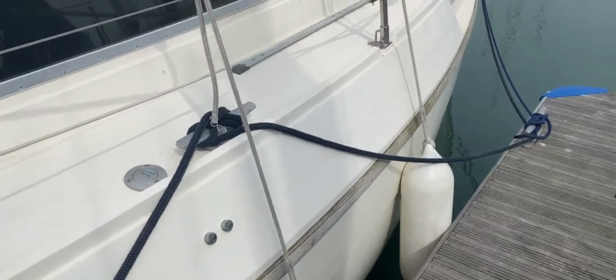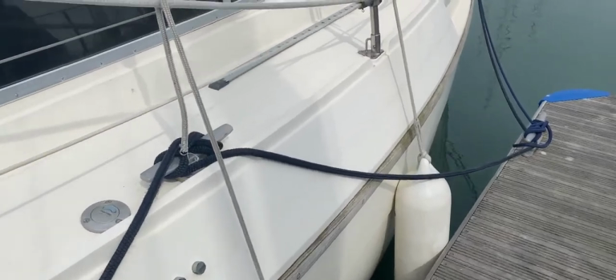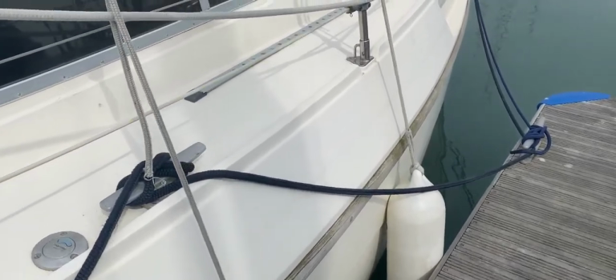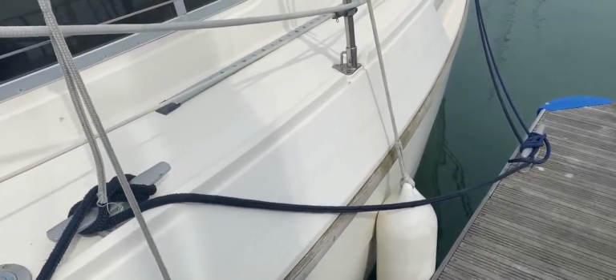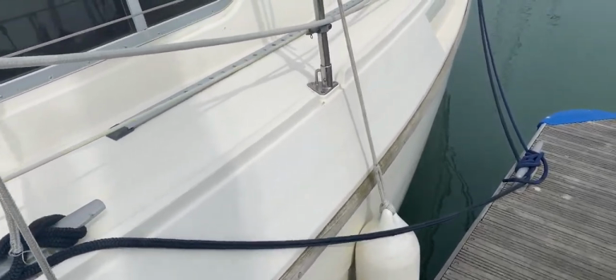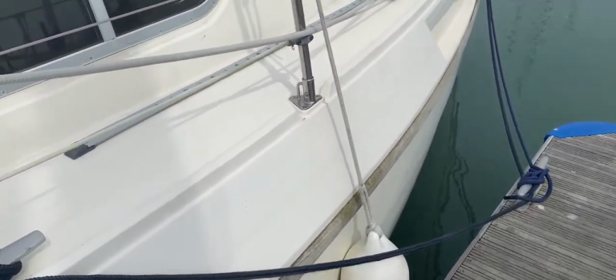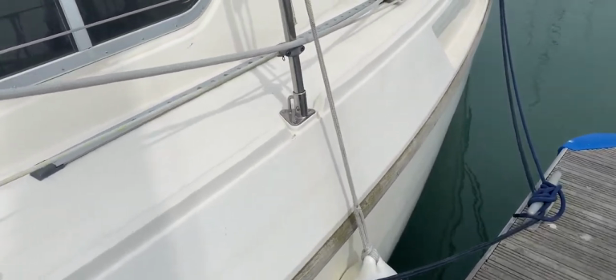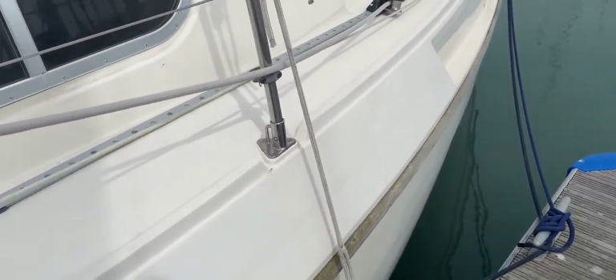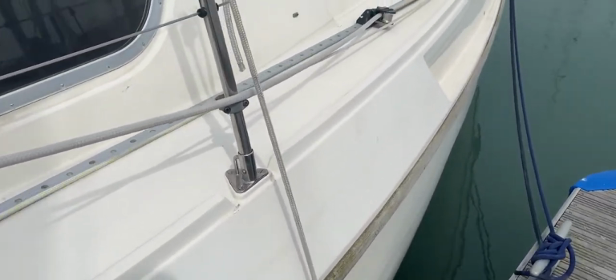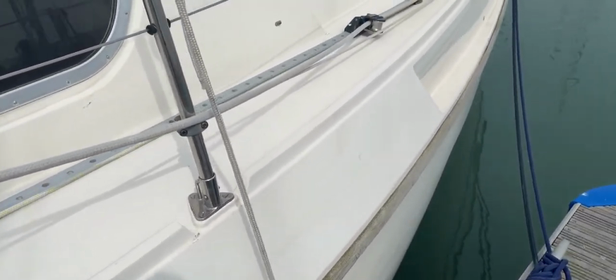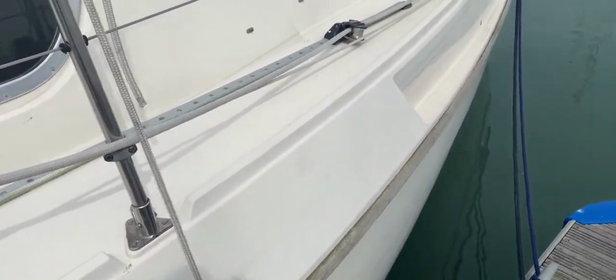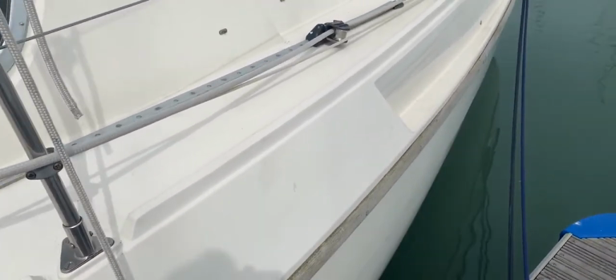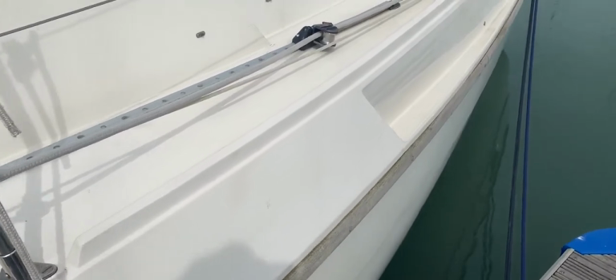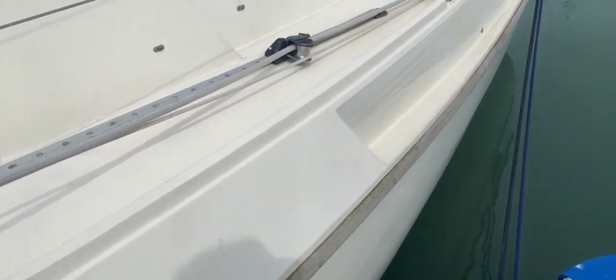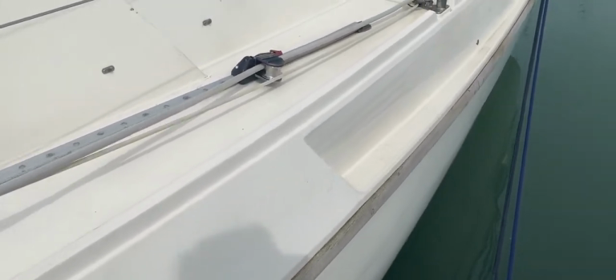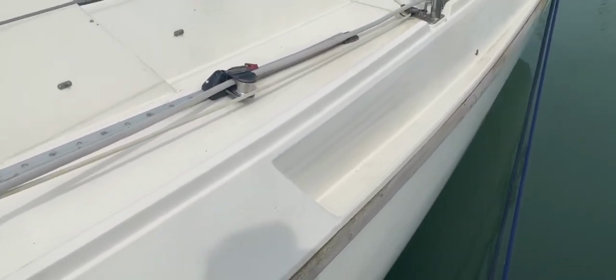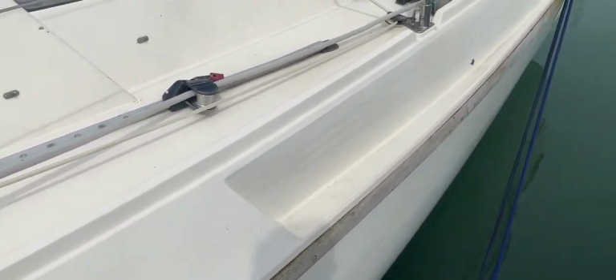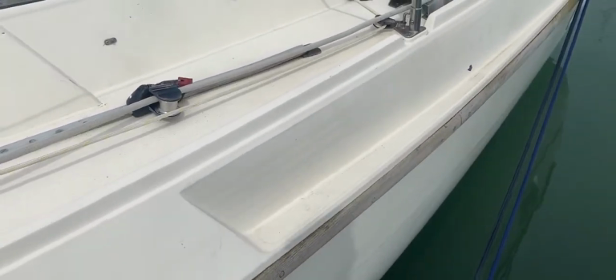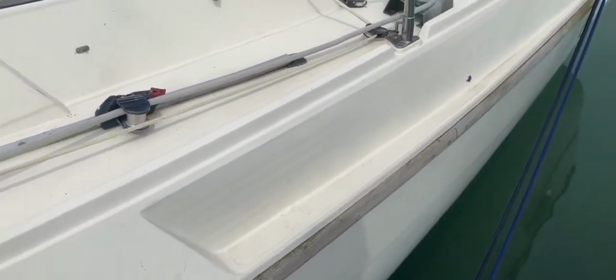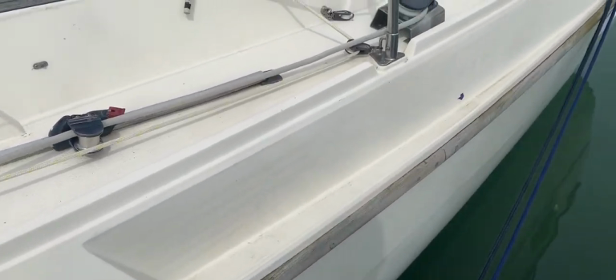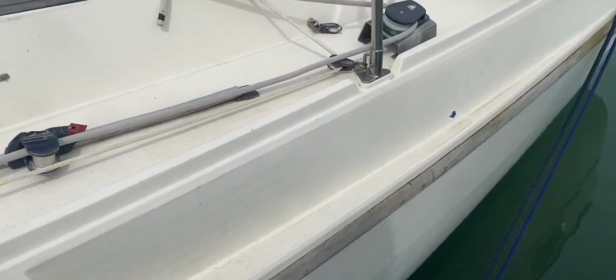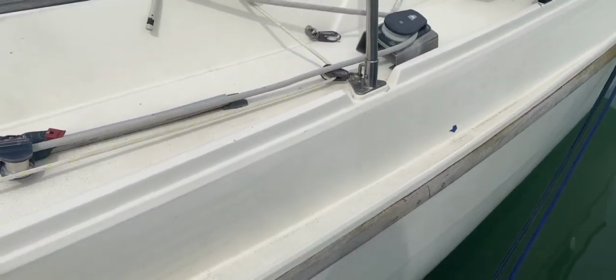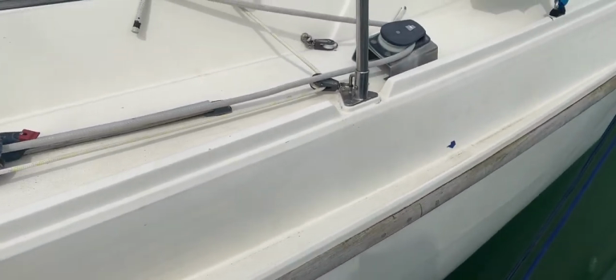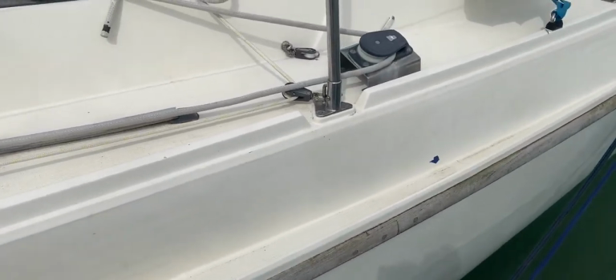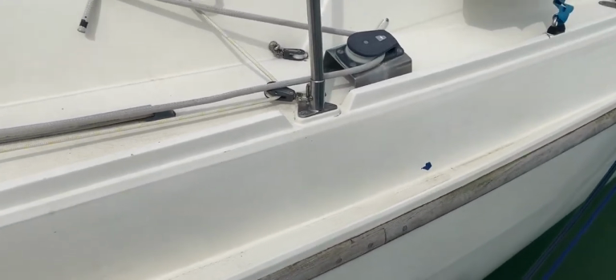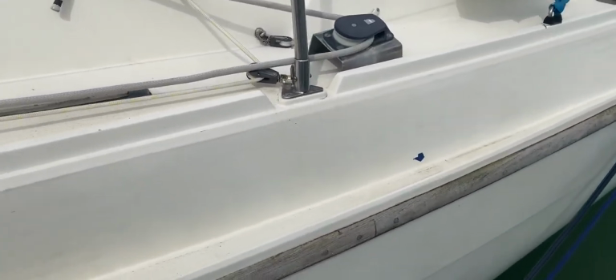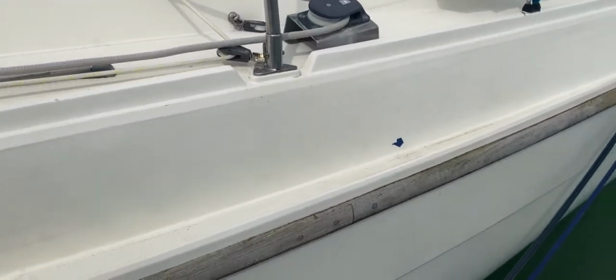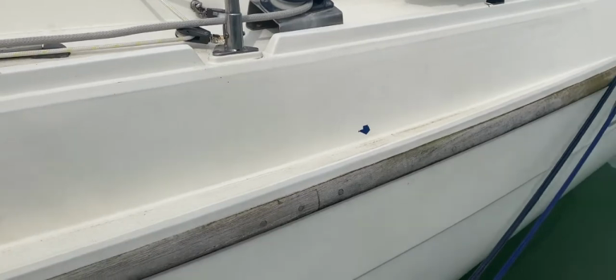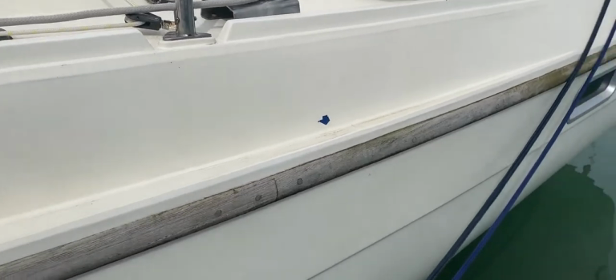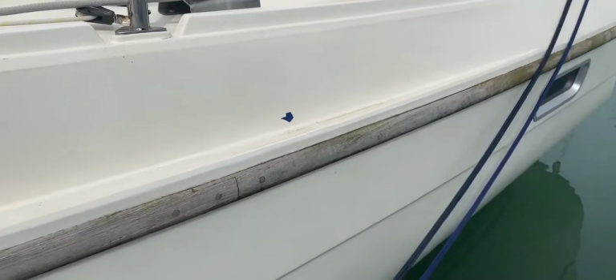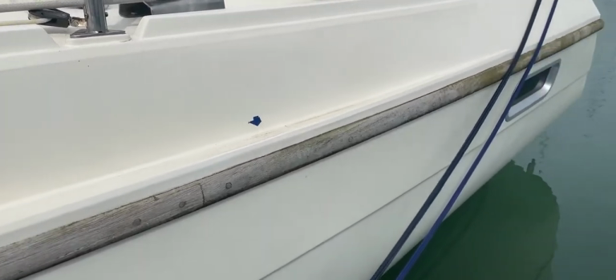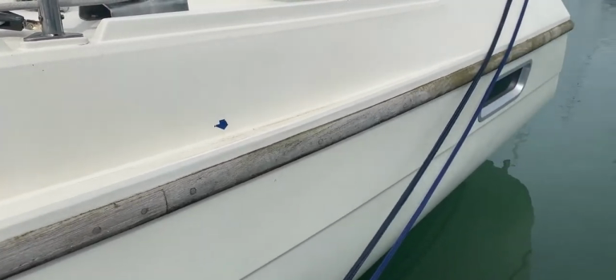Hello everybody, this is Tim from Boatshed Drop Brokers and we're here for a quick look around the hull in close-up of this really nice looking Southerly 115 from 1990. As you can see, we're on the port side.